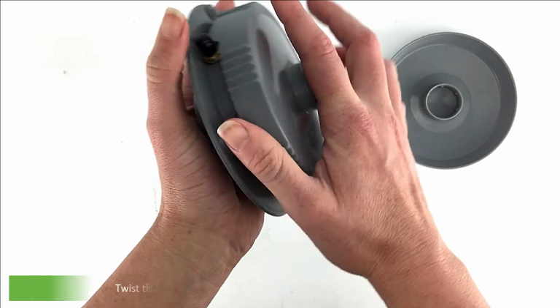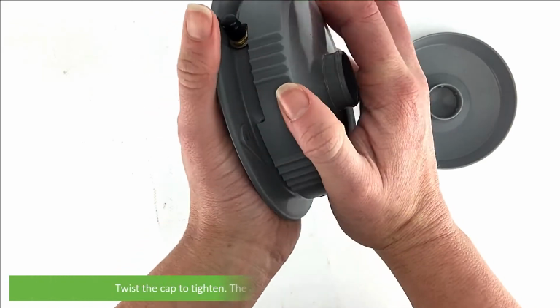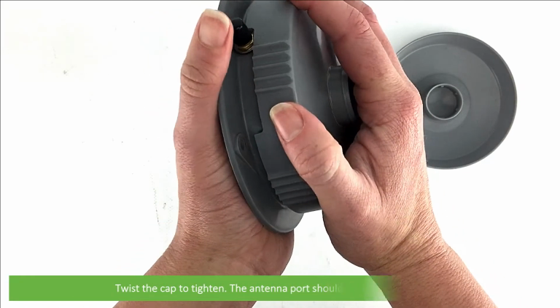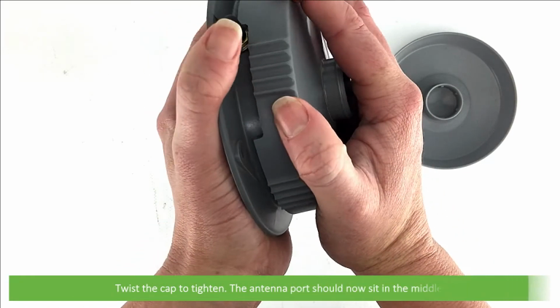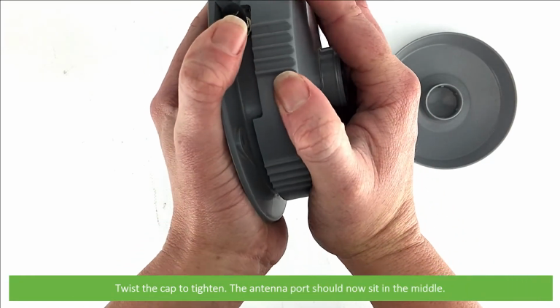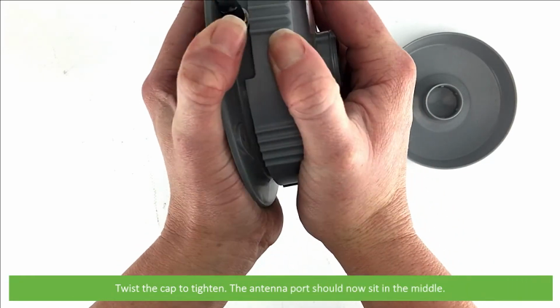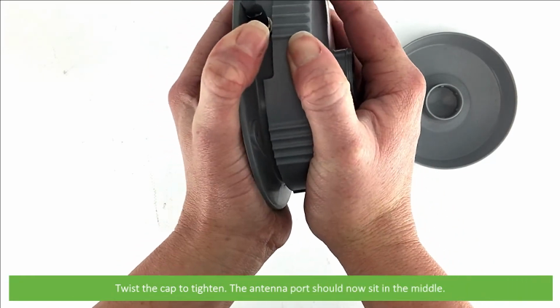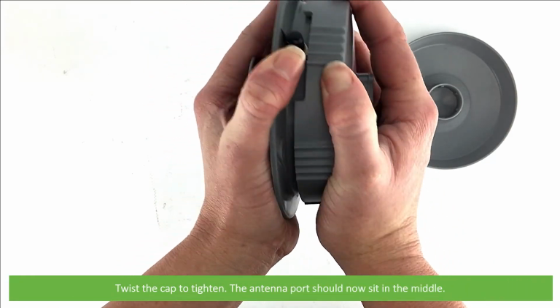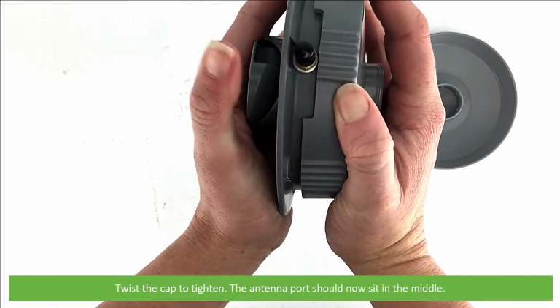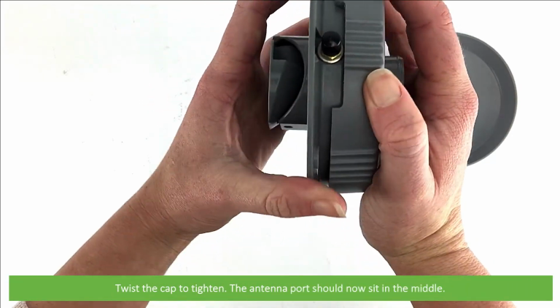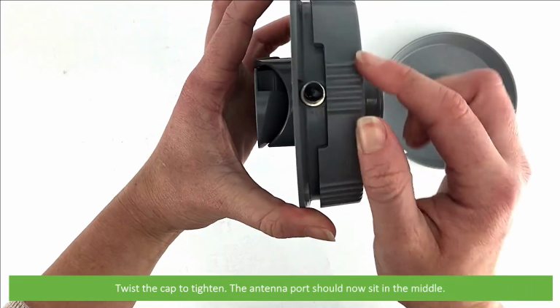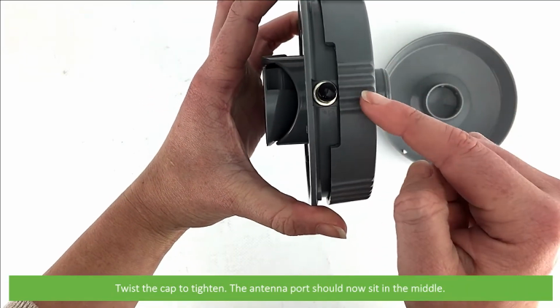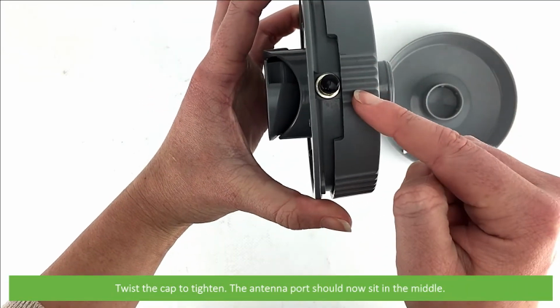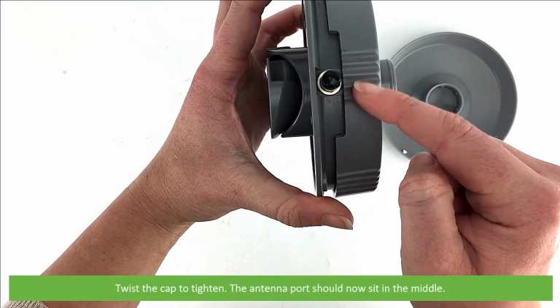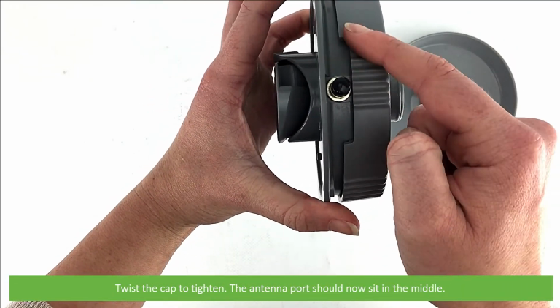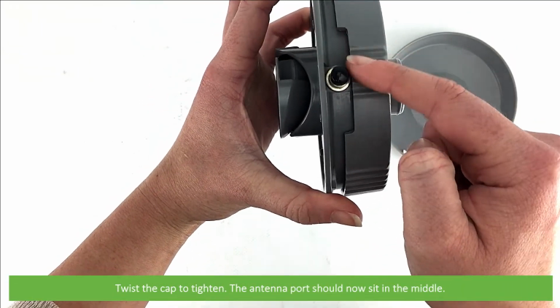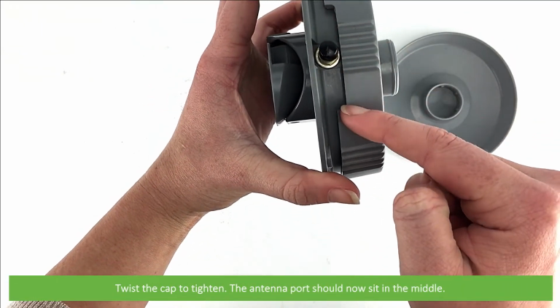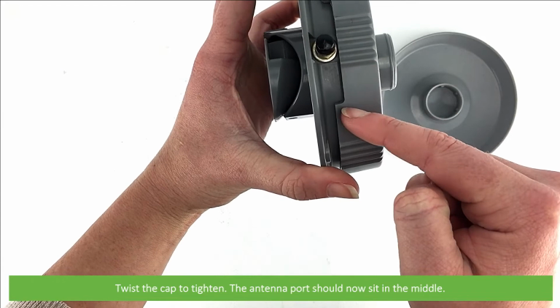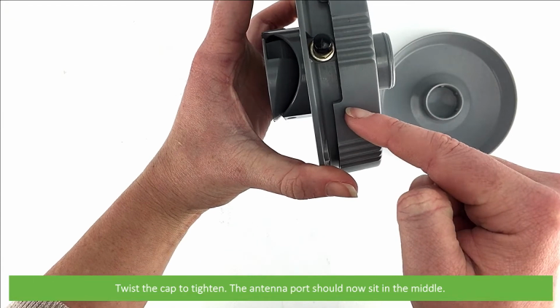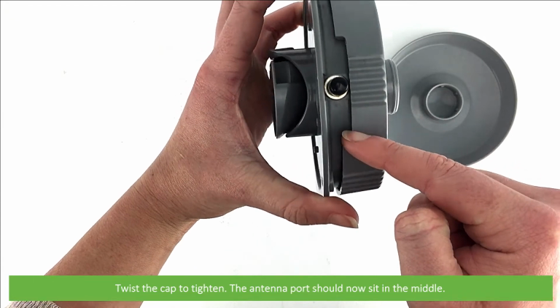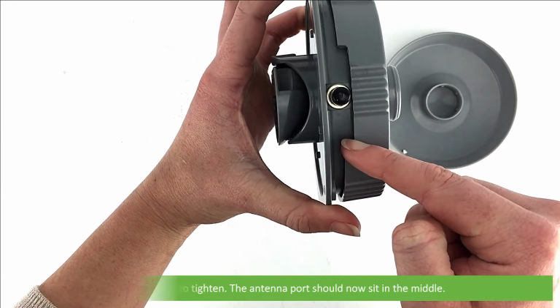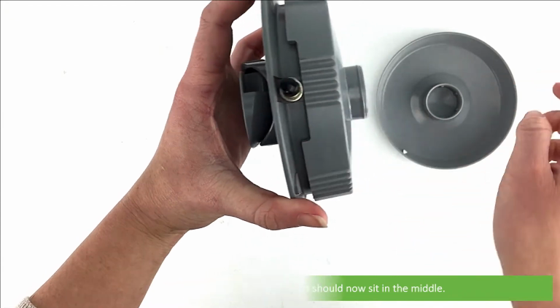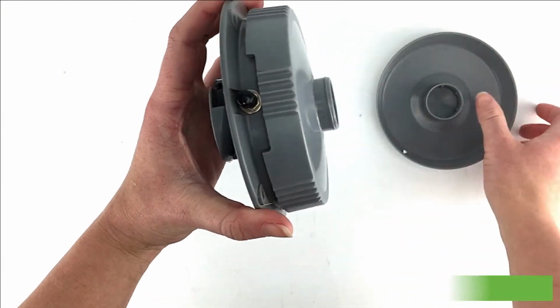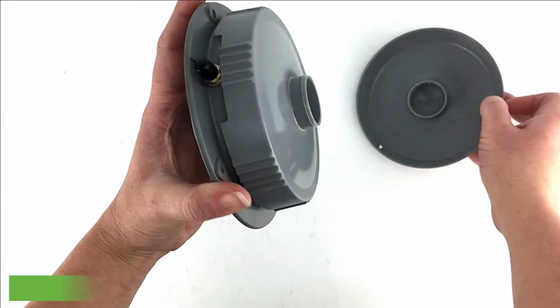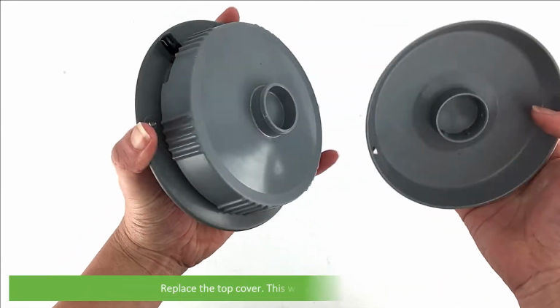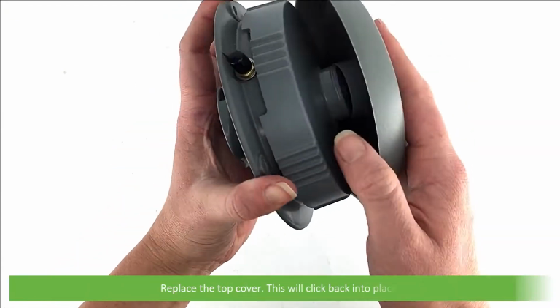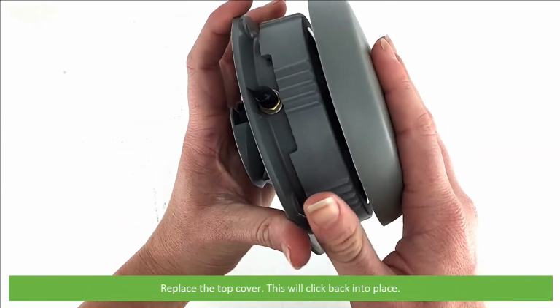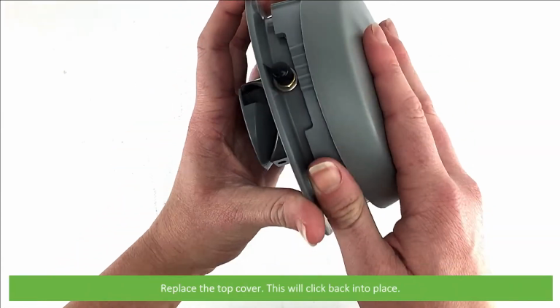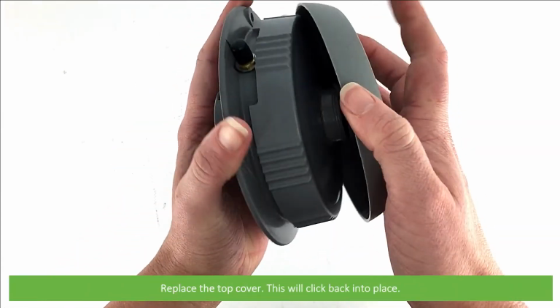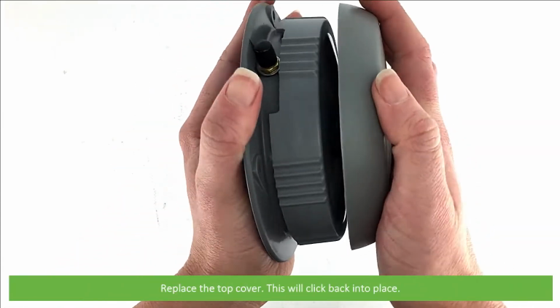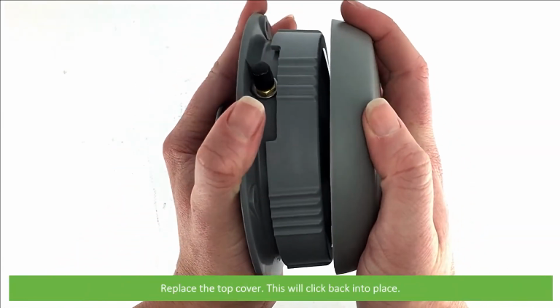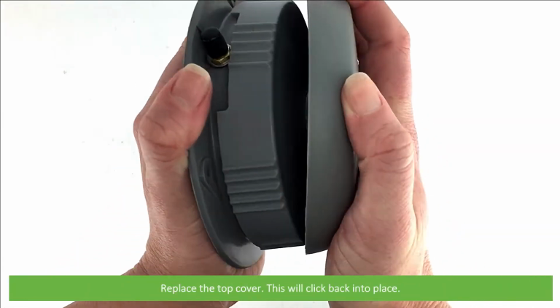Twist the cap to tighten. The antenna port should now sit in the middle. Replace the top cover — this will just click back into place.